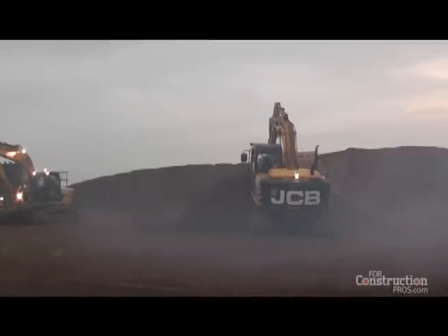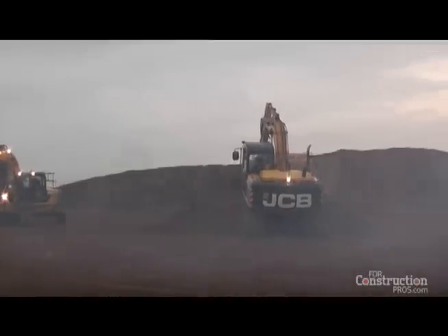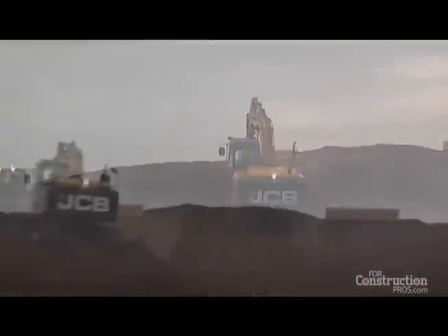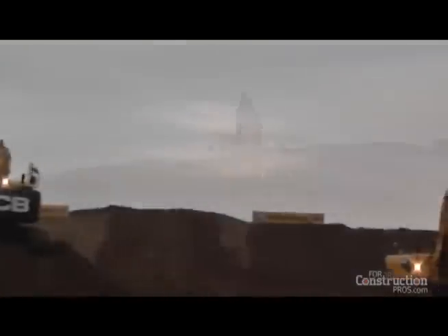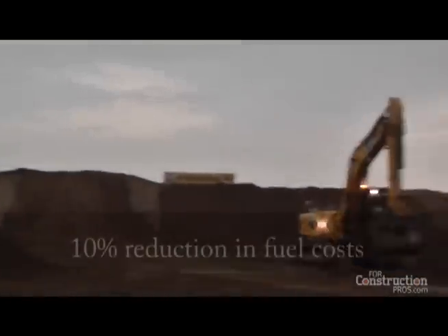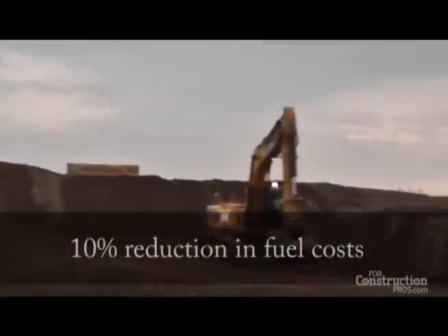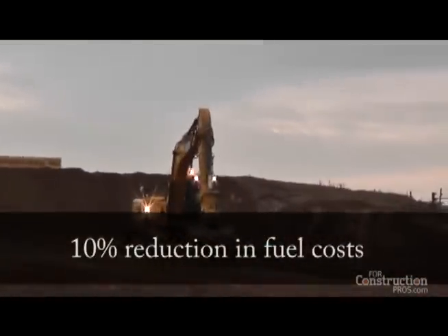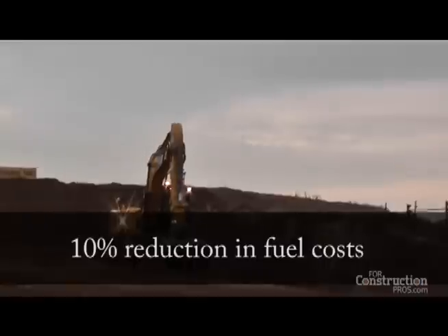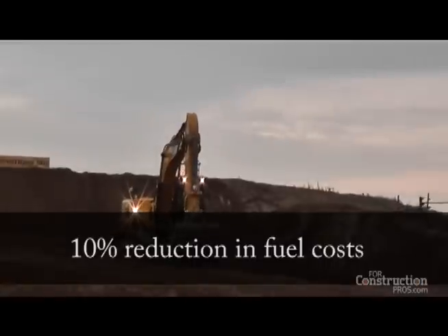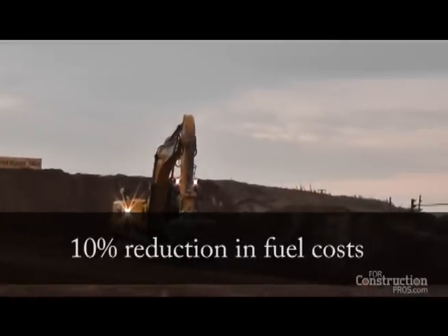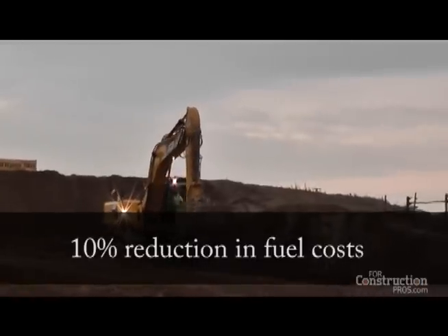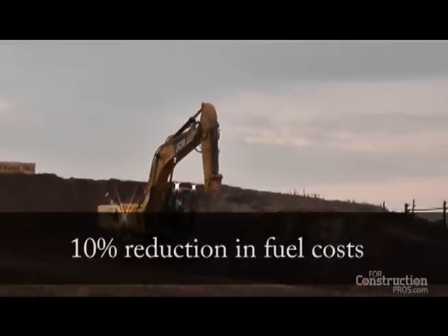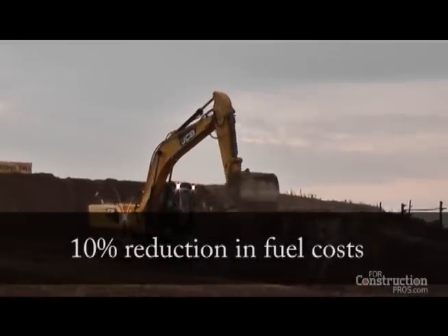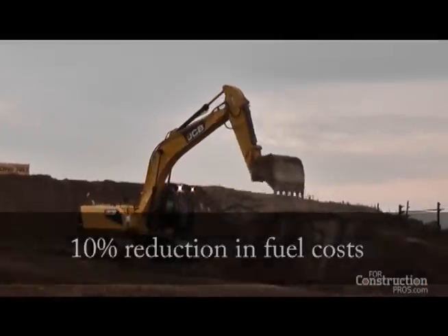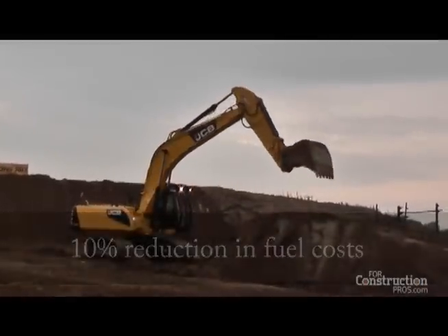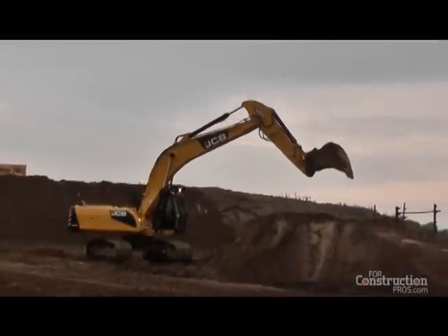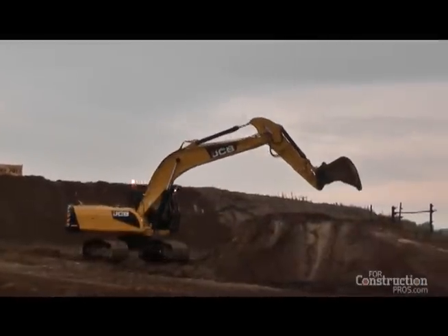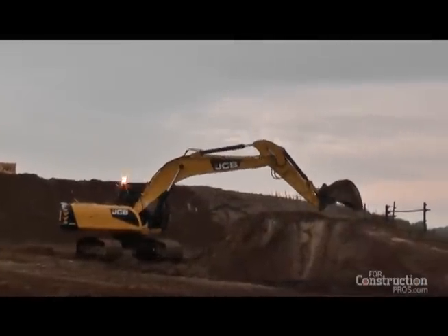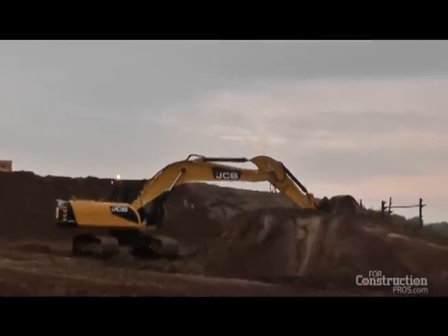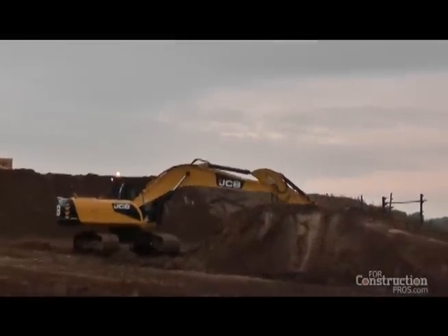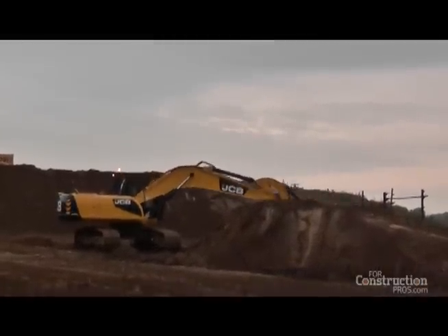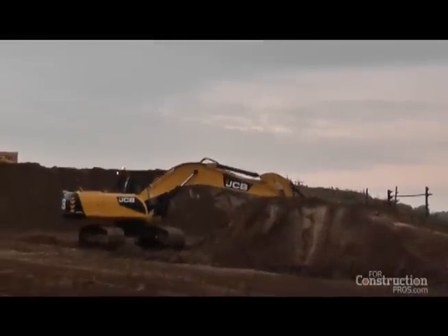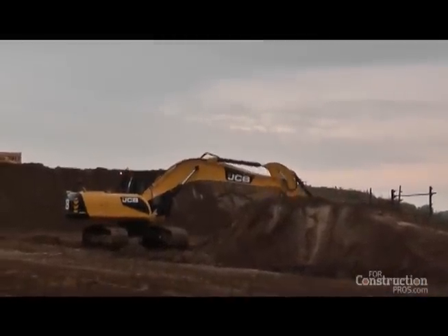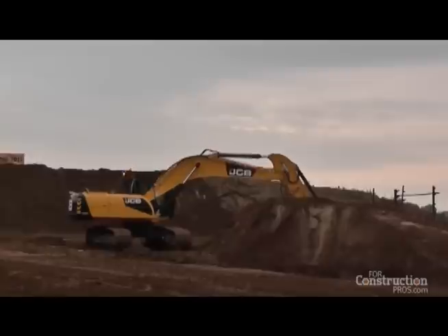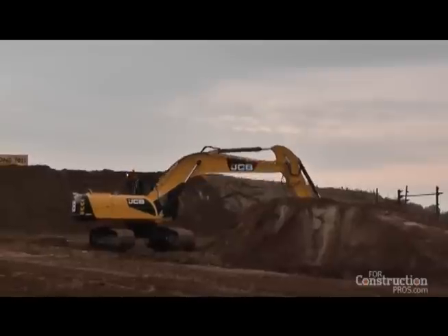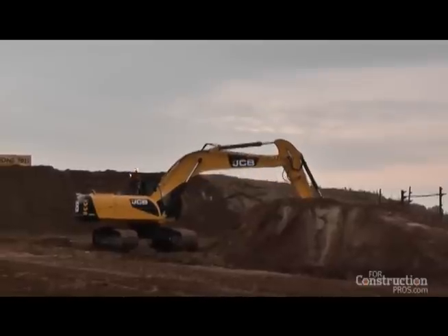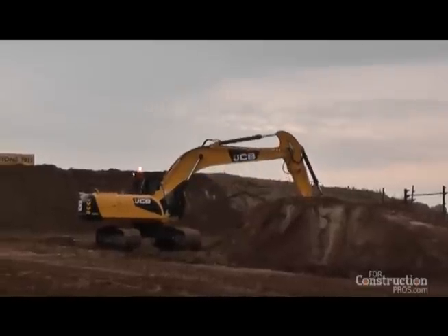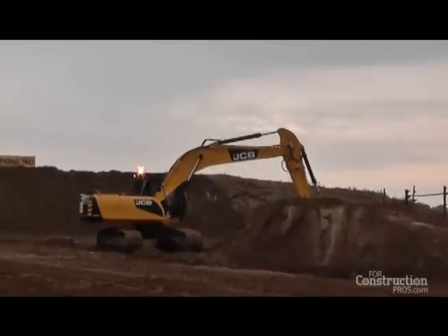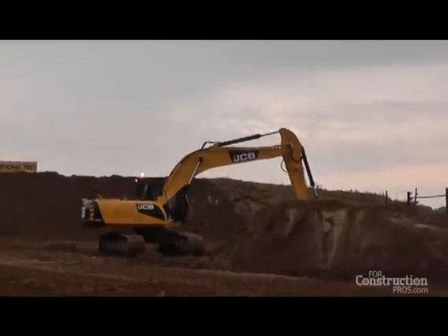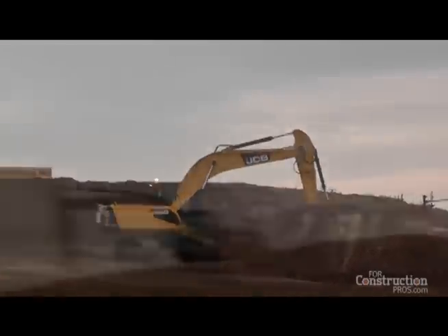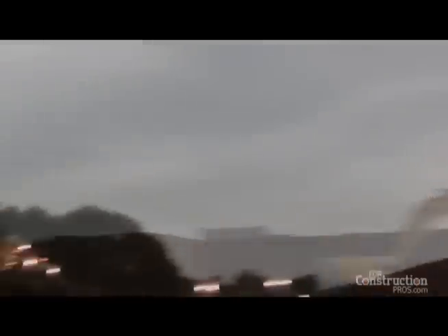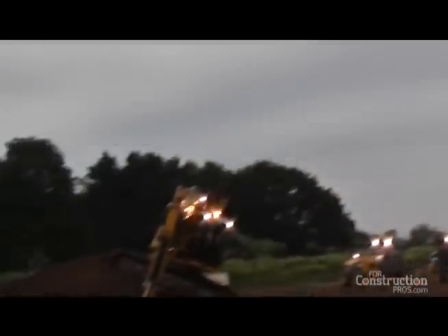These range of excavators are delivering up to 10% reduction in fuel costs to our operators. That 10% fuel efficiency is delivered through a number of areas.